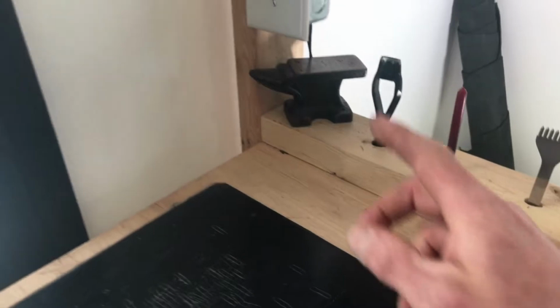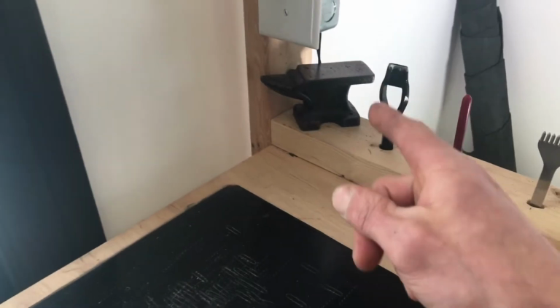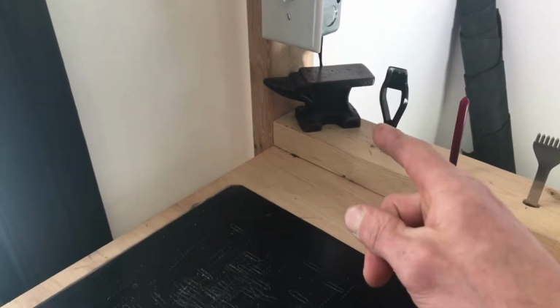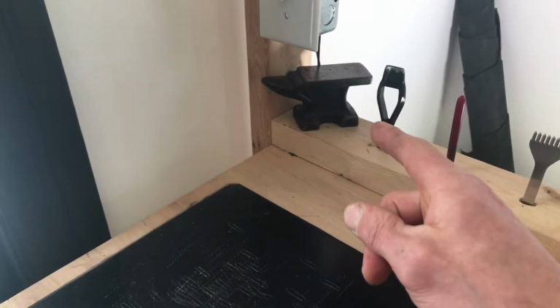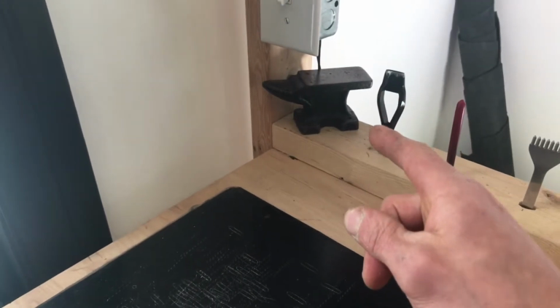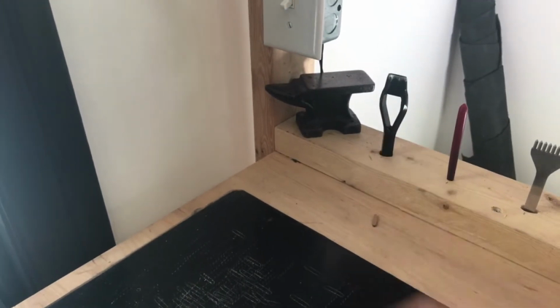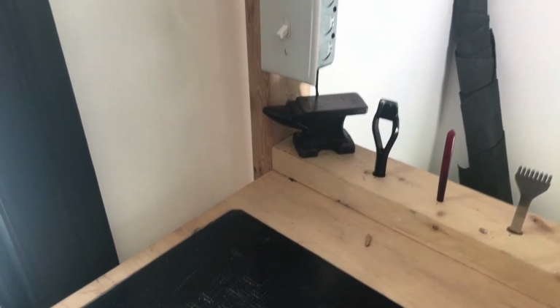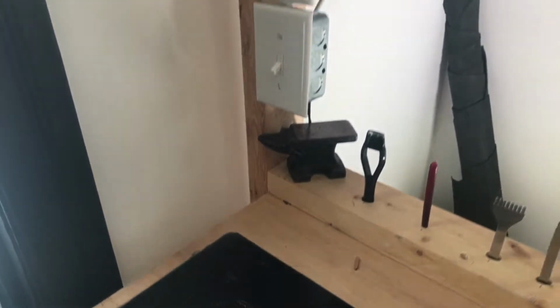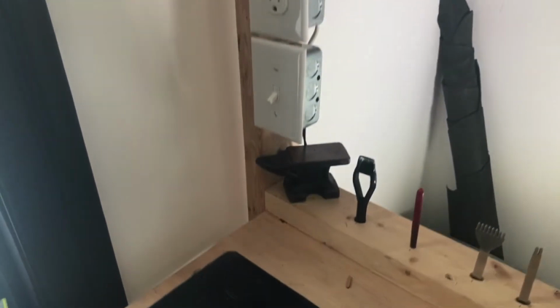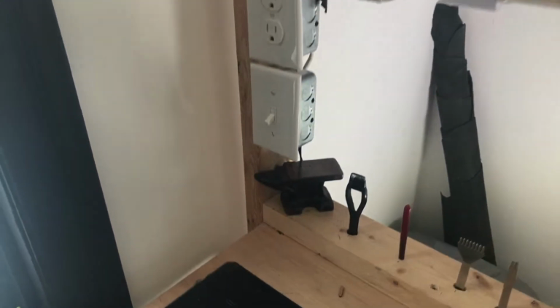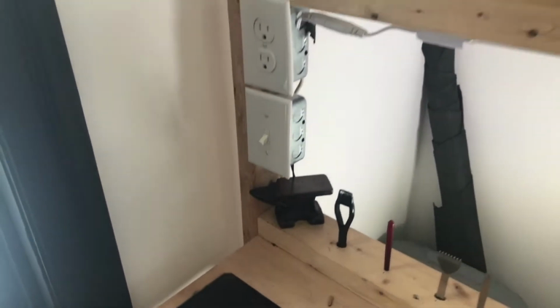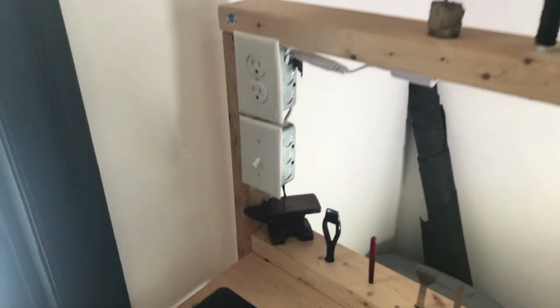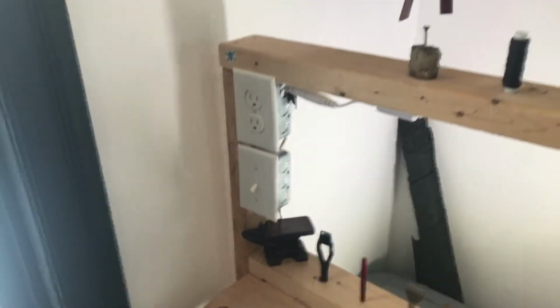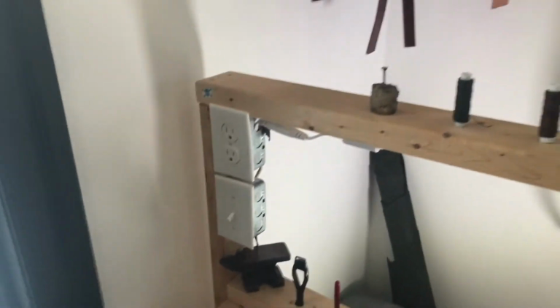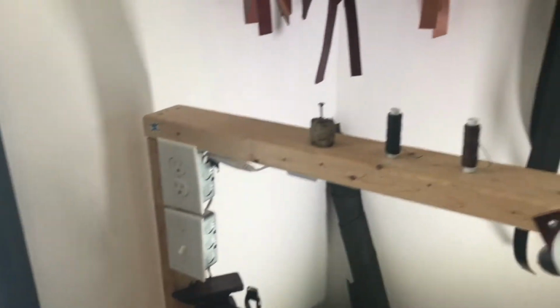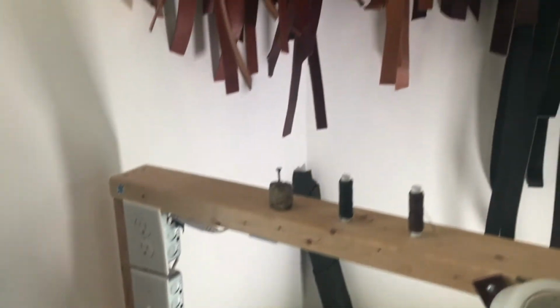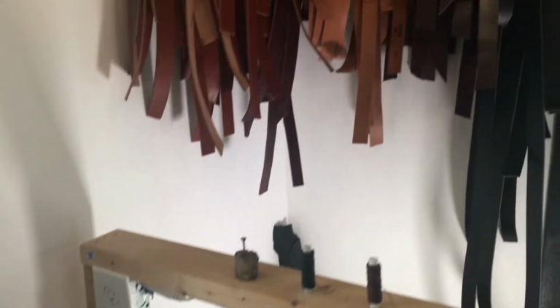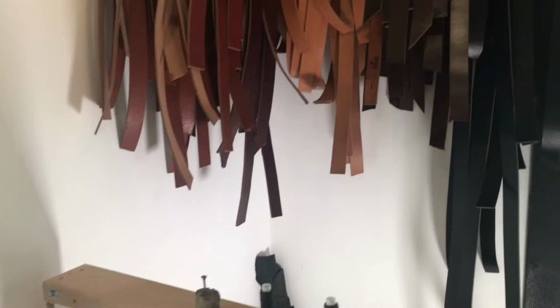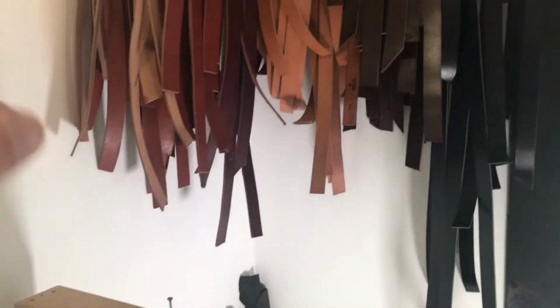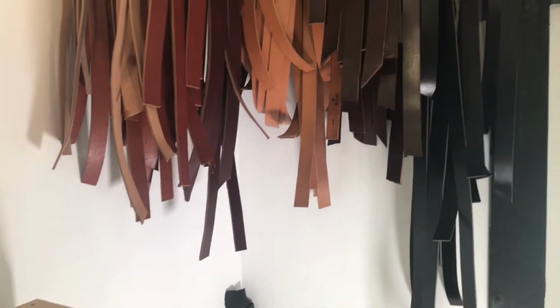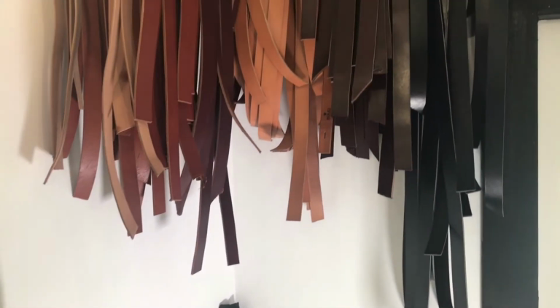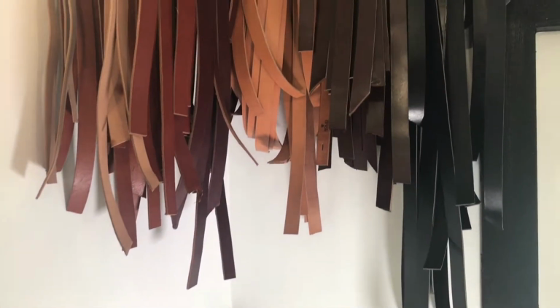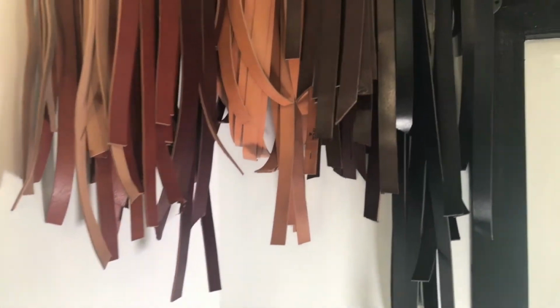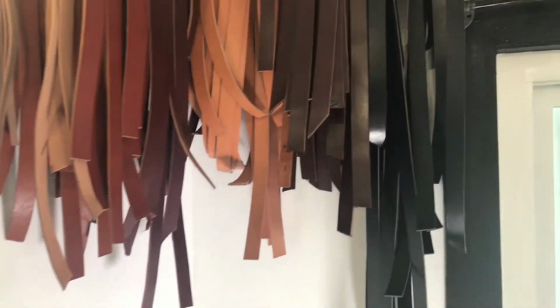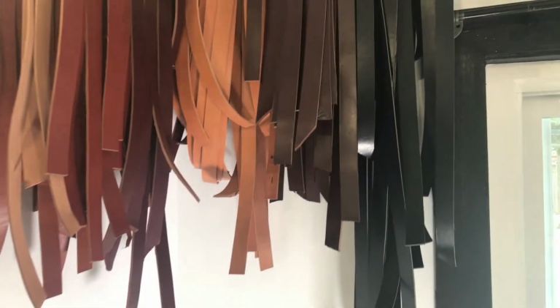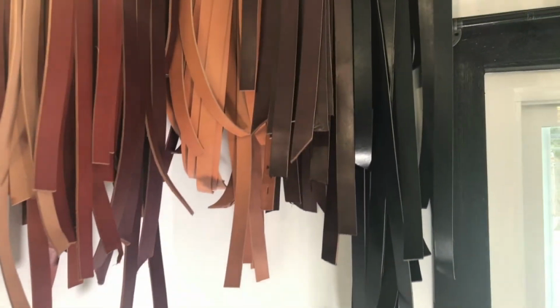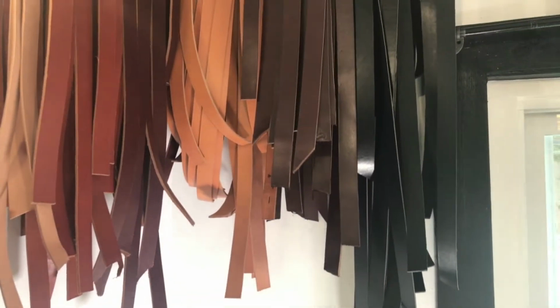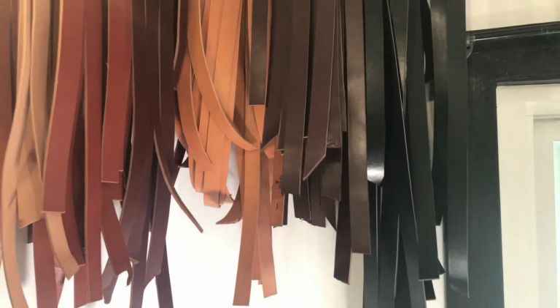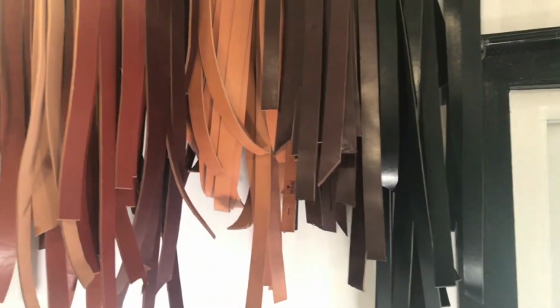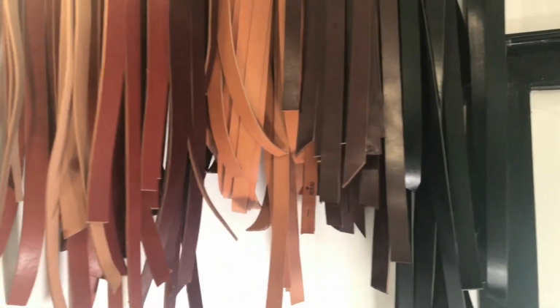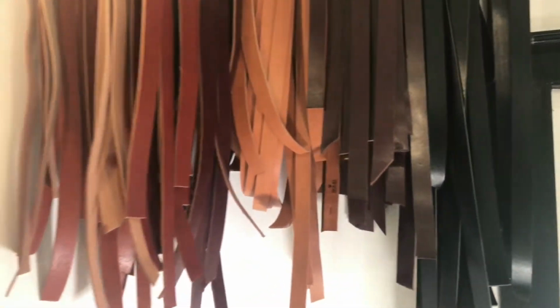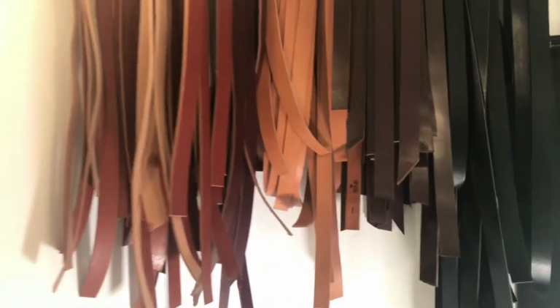Got your world's smallest anvil — I don't actually use it, I just think it's super cute. Belt blanks. As you know, every Solid Leather belt is made to order.